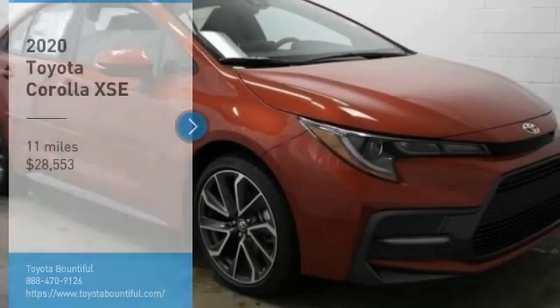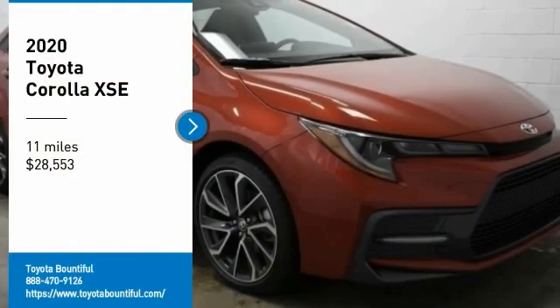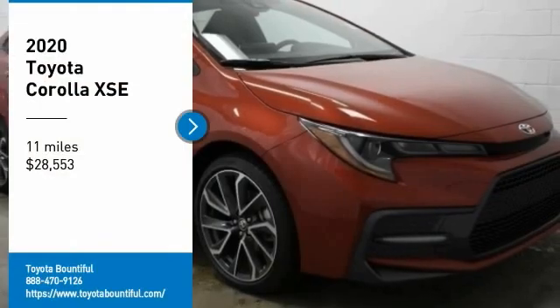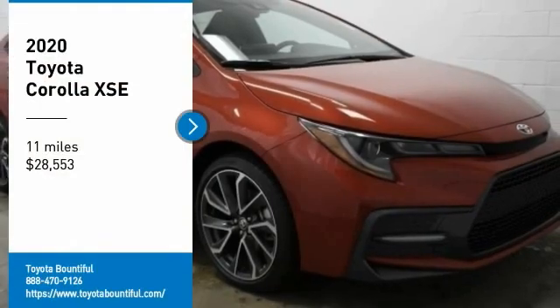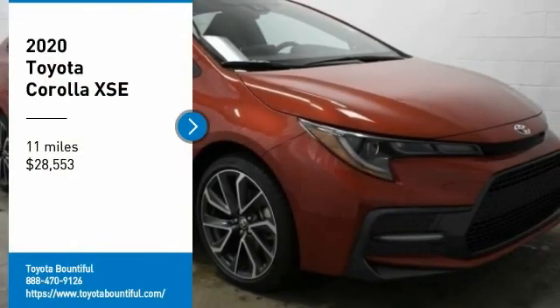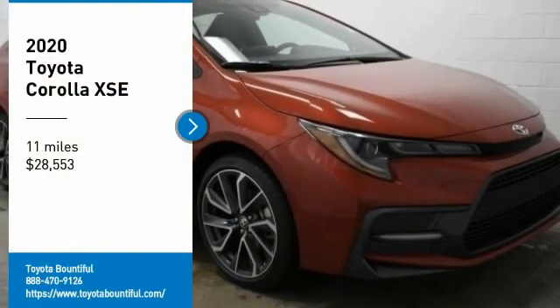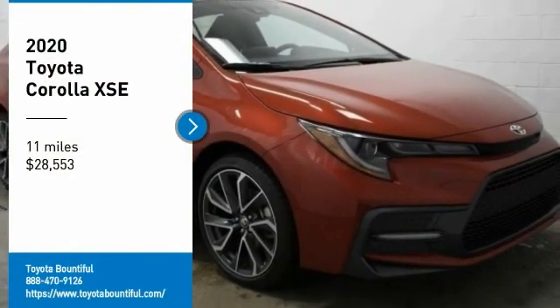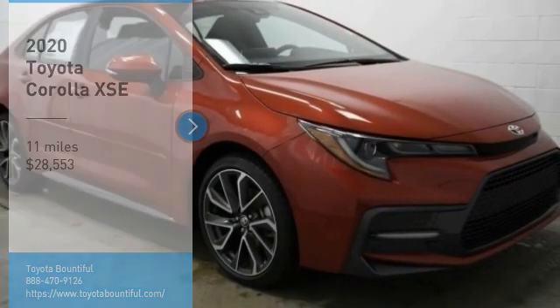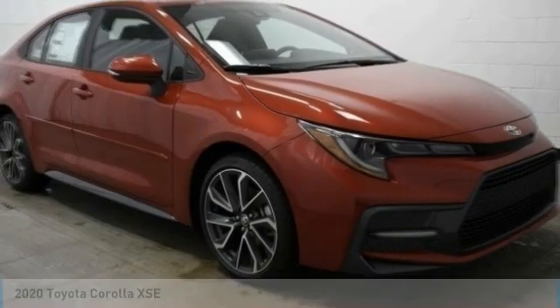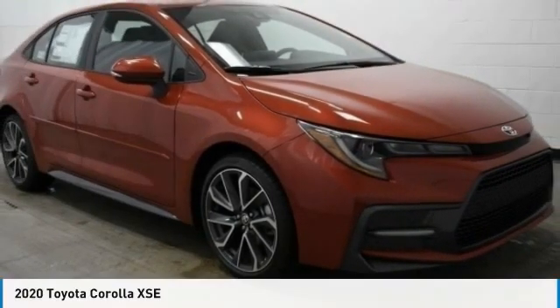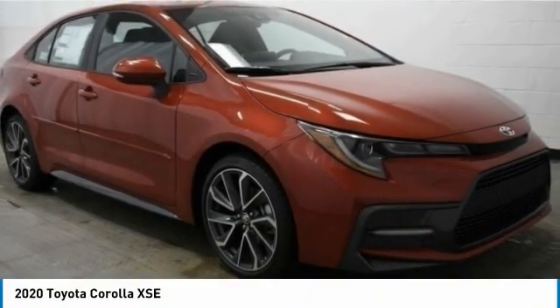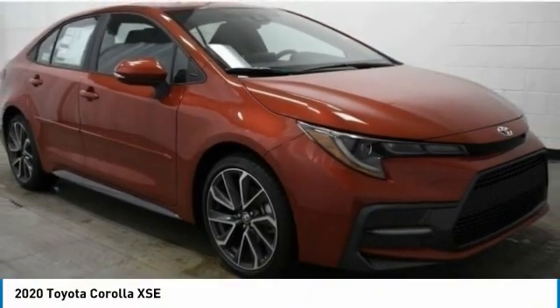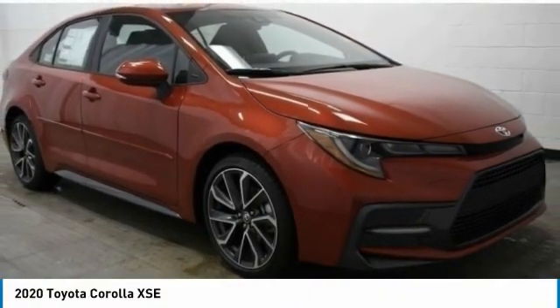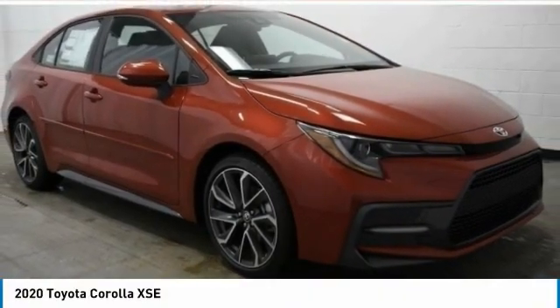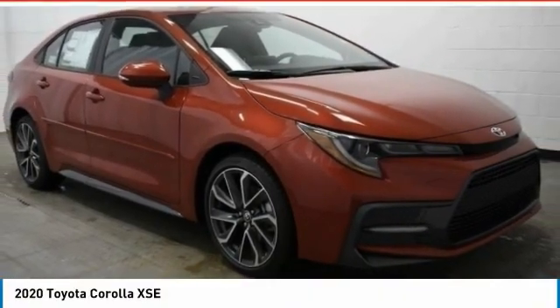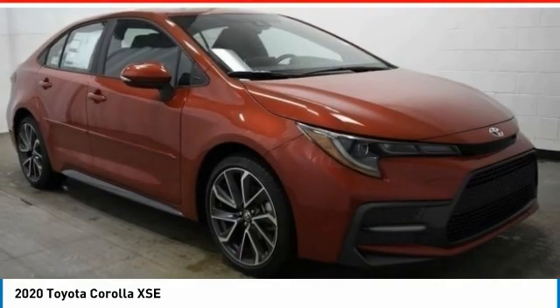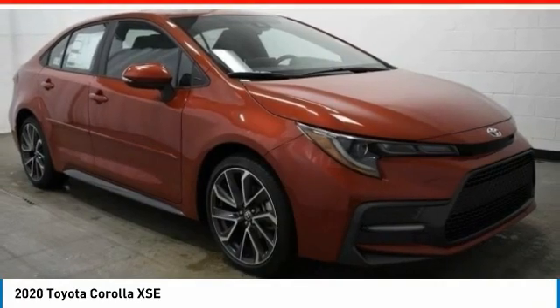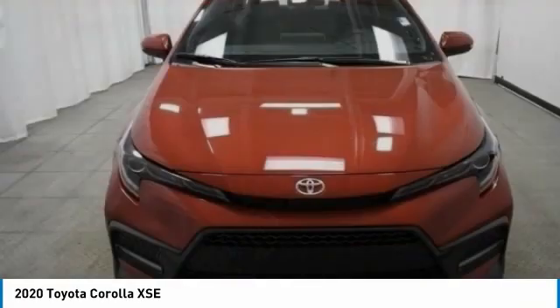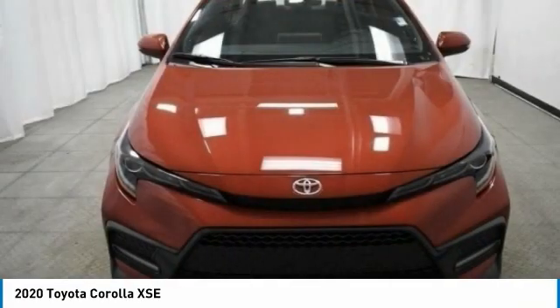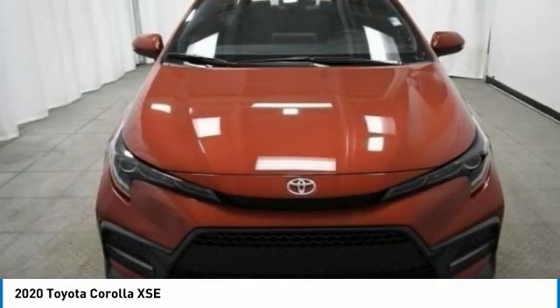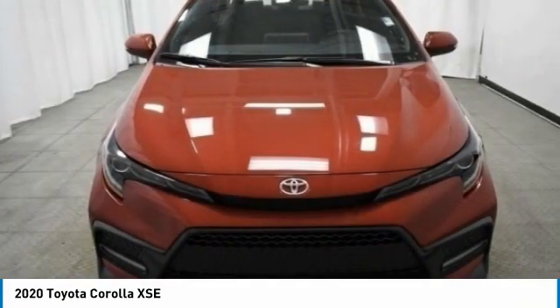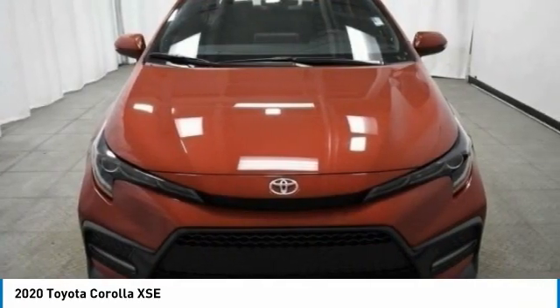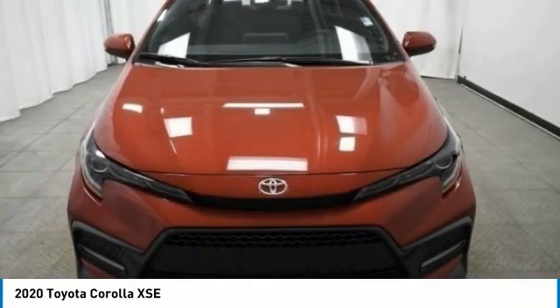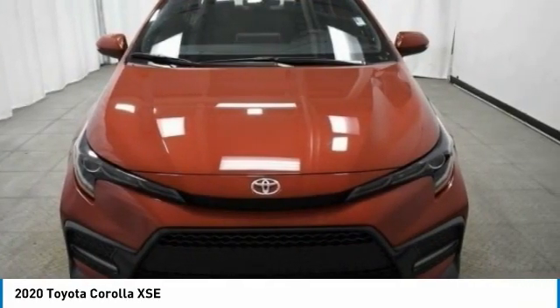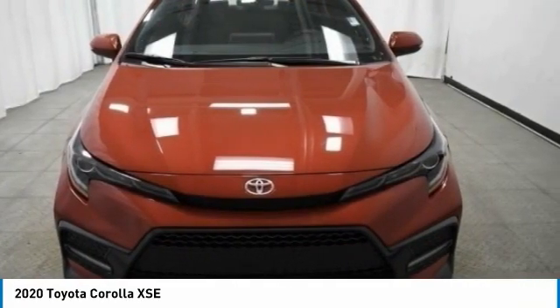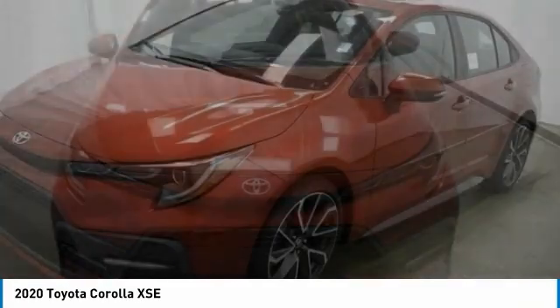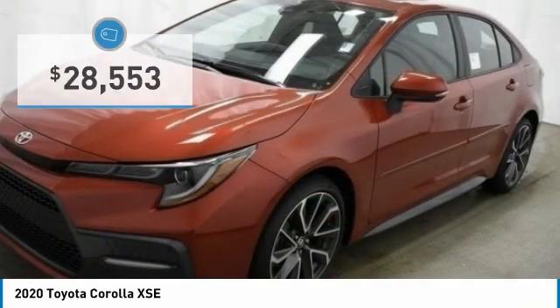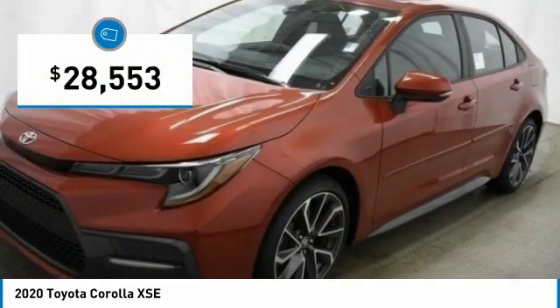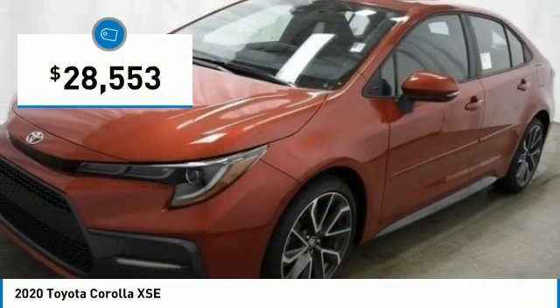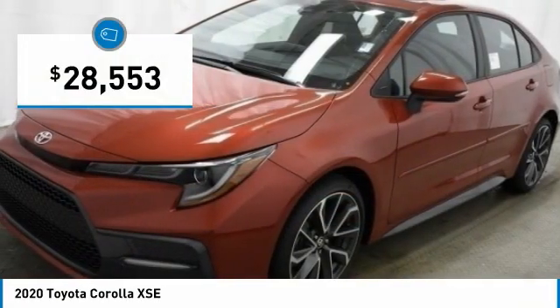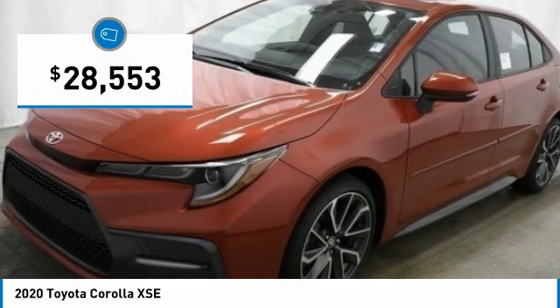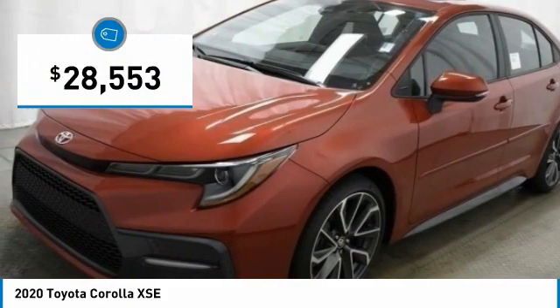You are going to love the 2020 Corolla. The Corolla is still a great option for those who want dependability, comfort, and value, and is priced below $30,000.